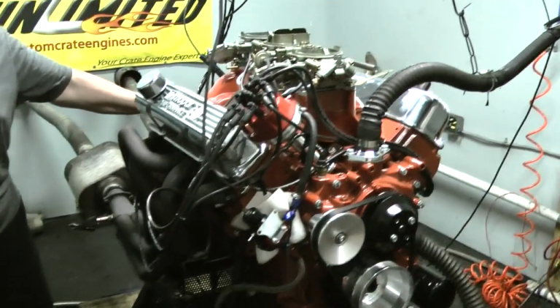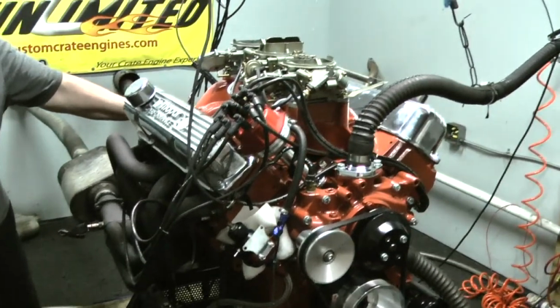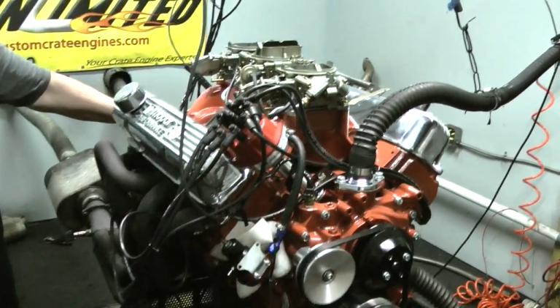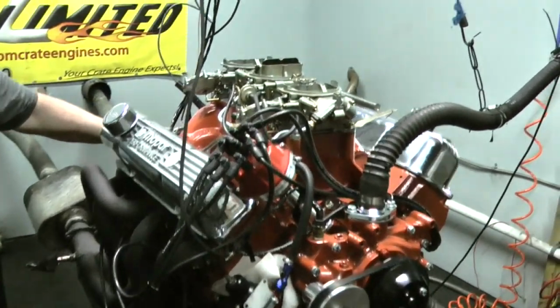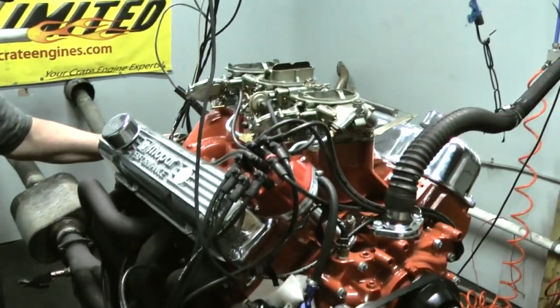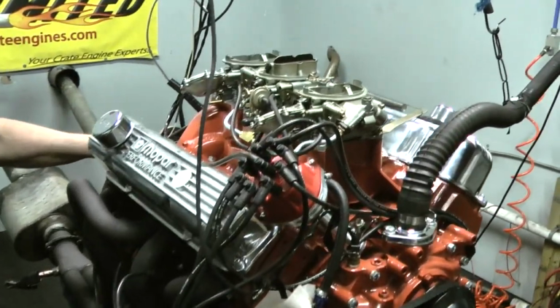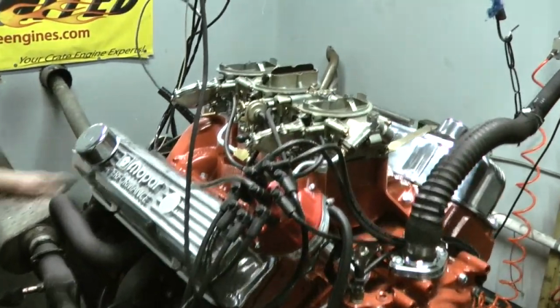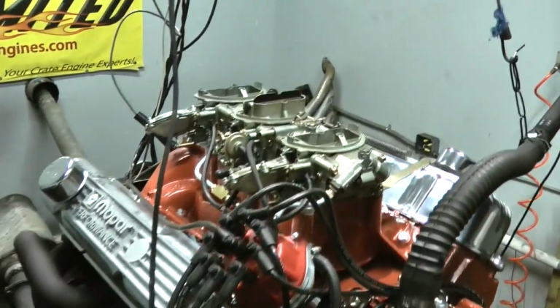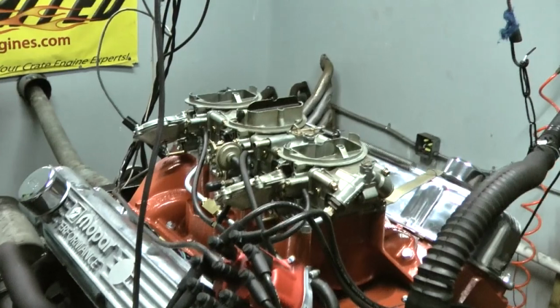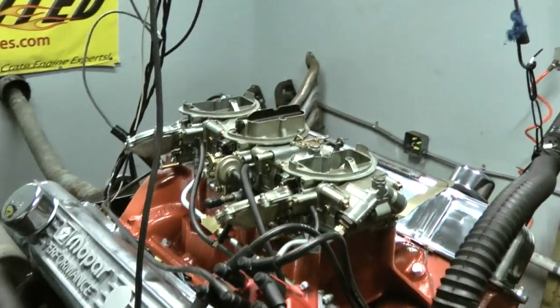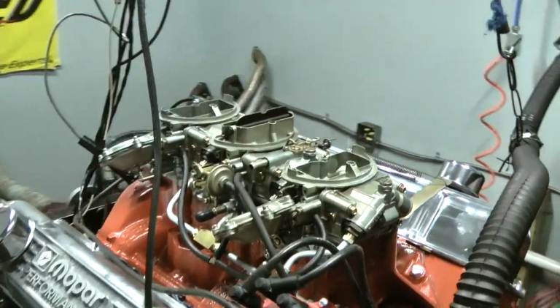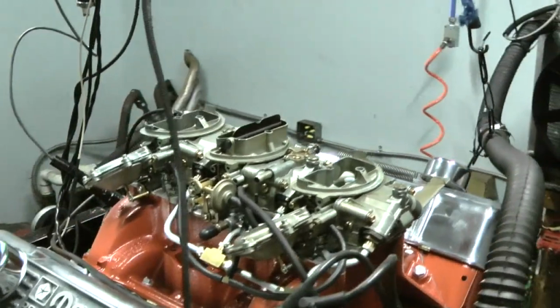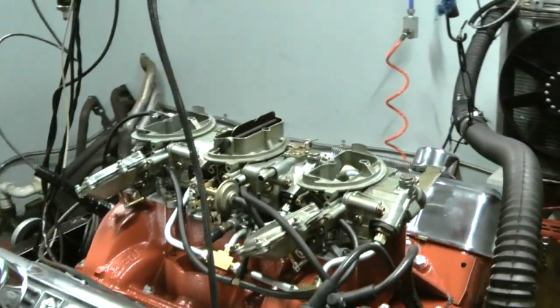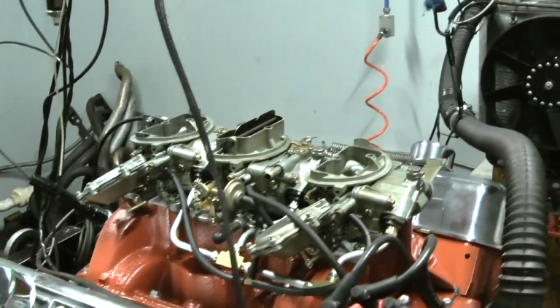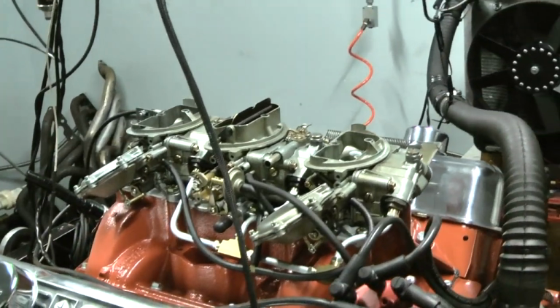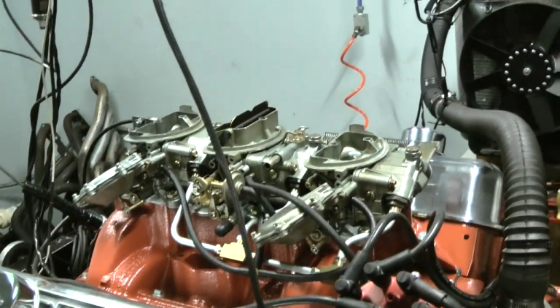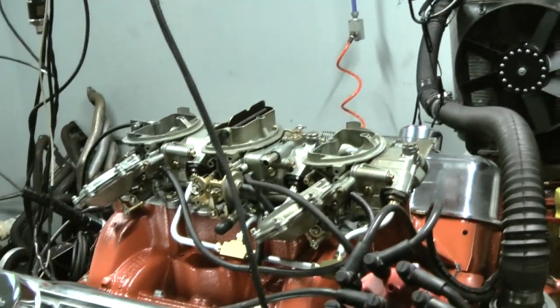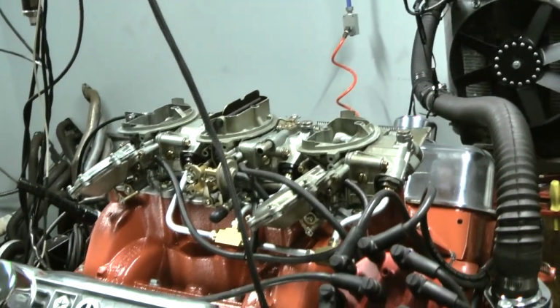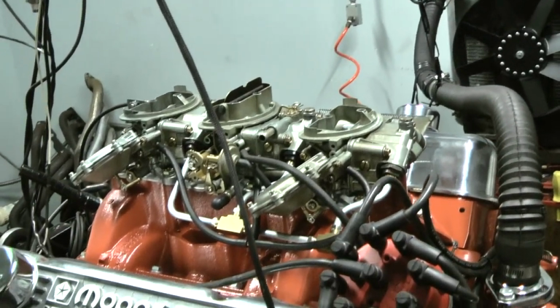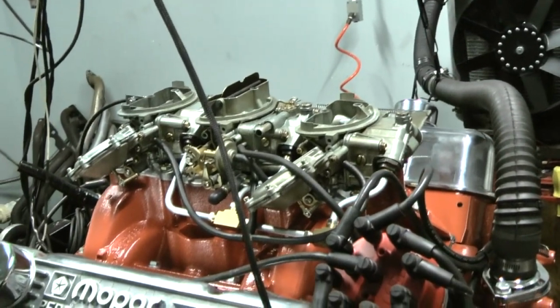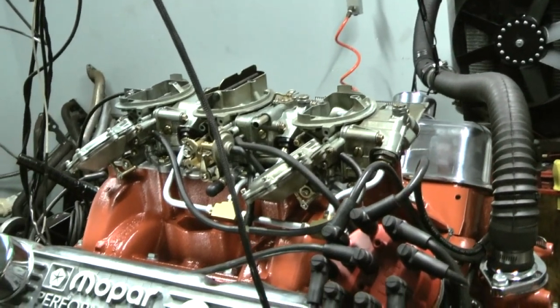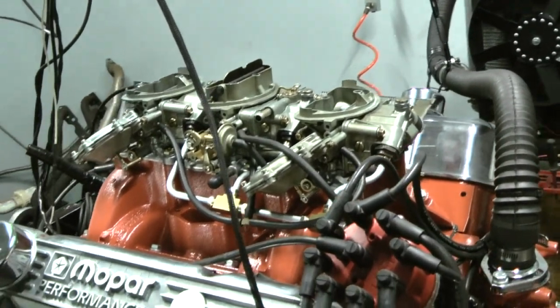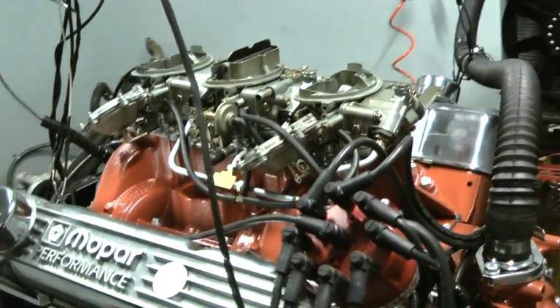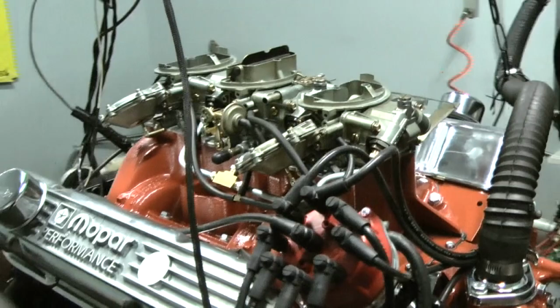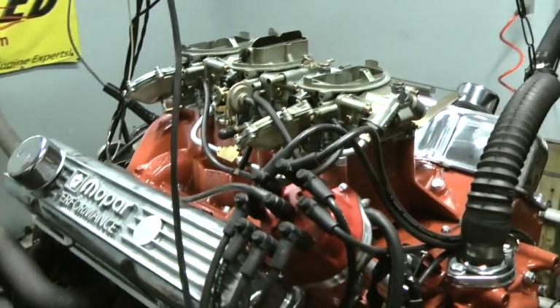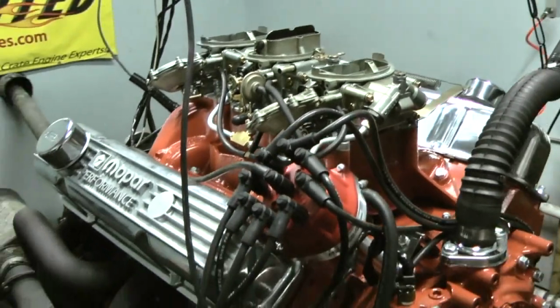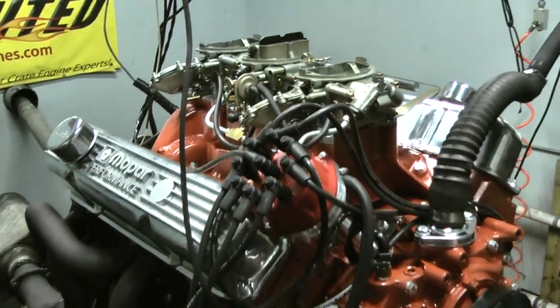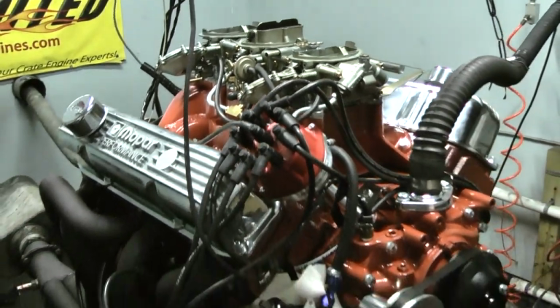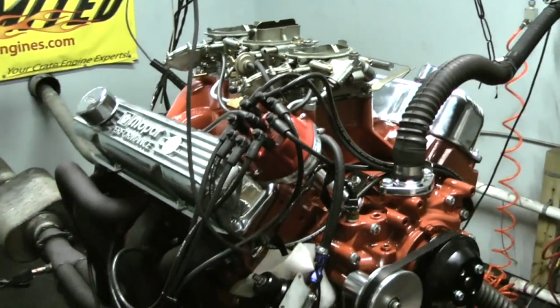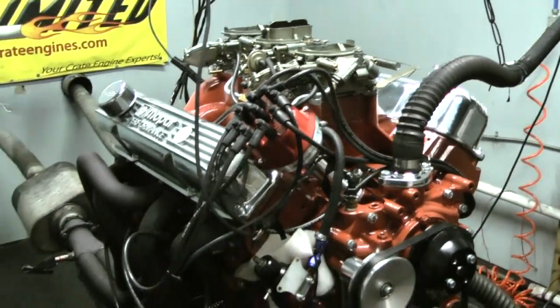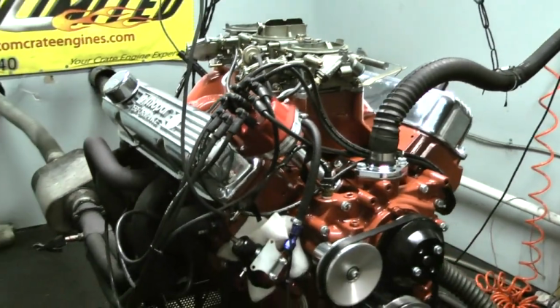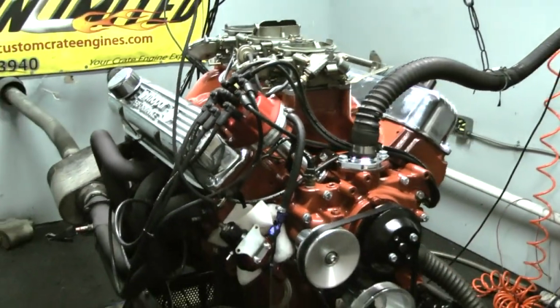I've got the three 500 CFM Holley carbs on here on an Edelbrock manifold. Fully rebuilt, all new bottom ends and so forth.